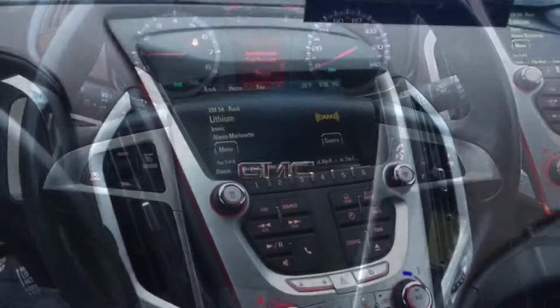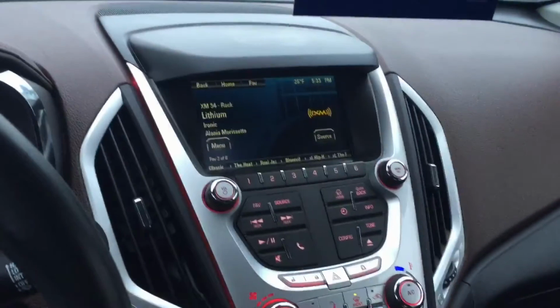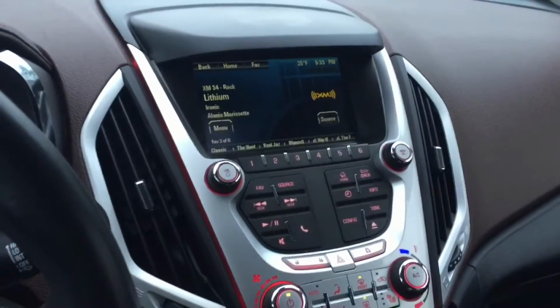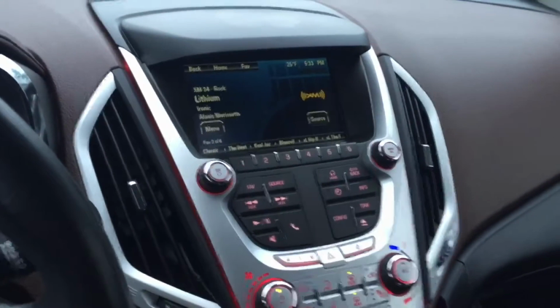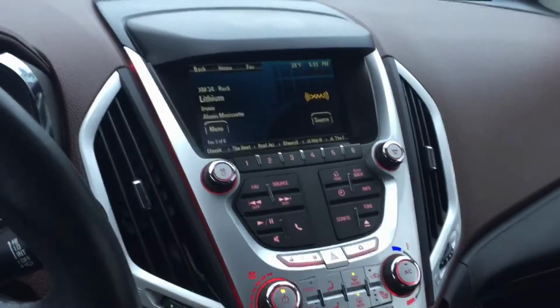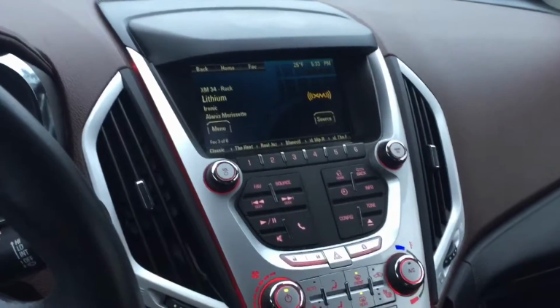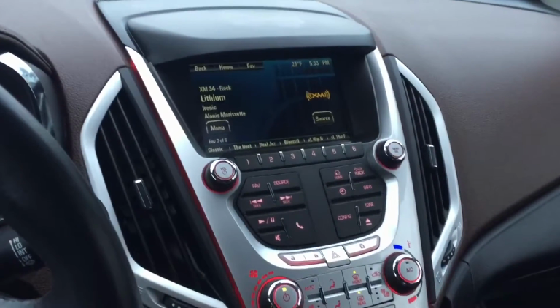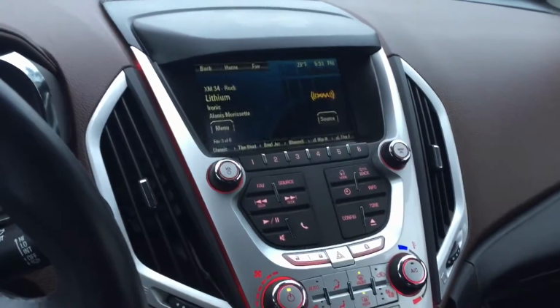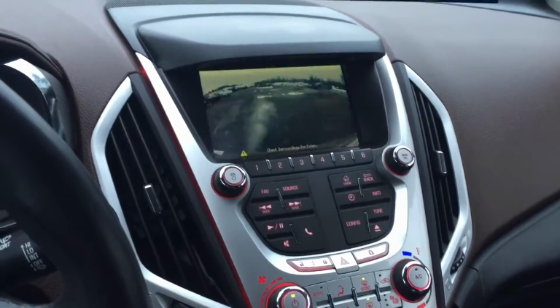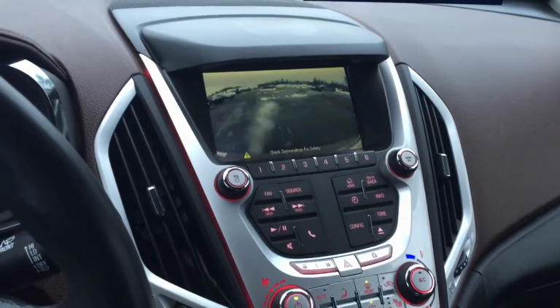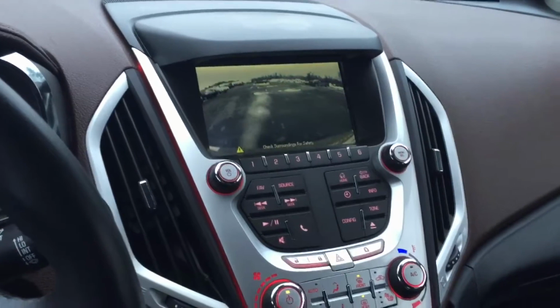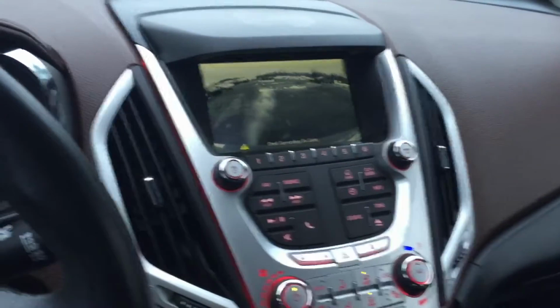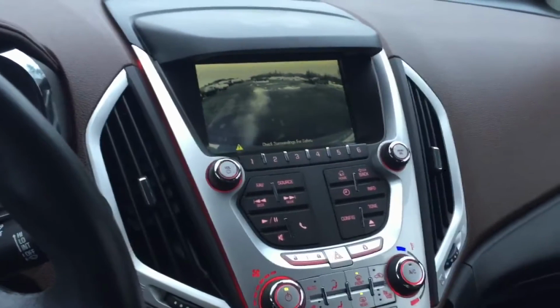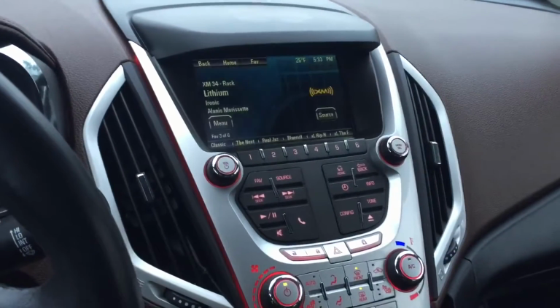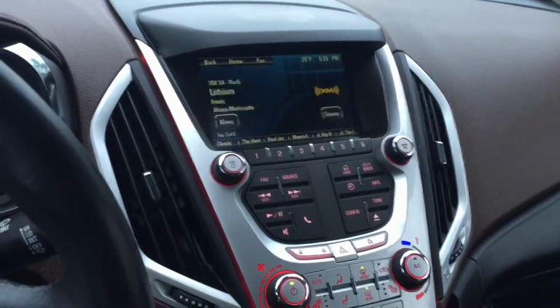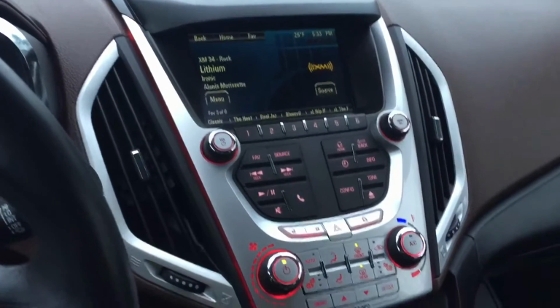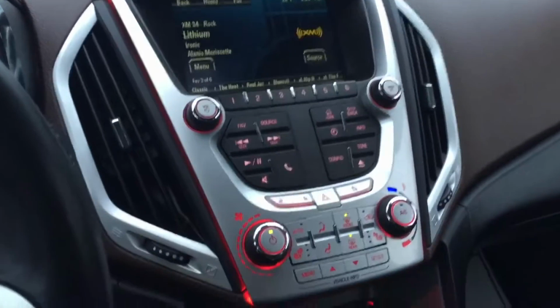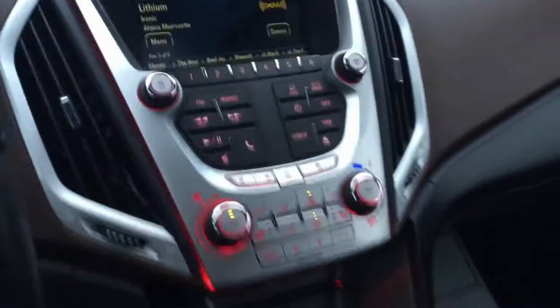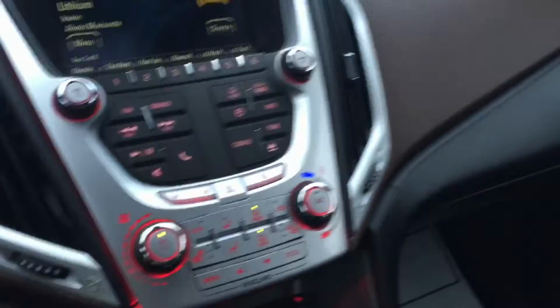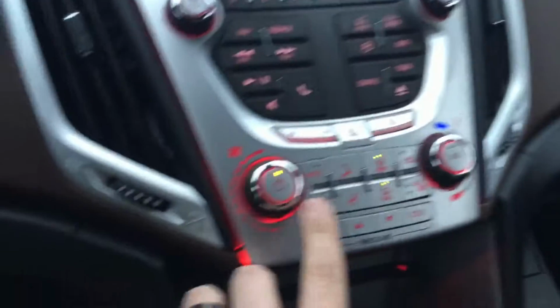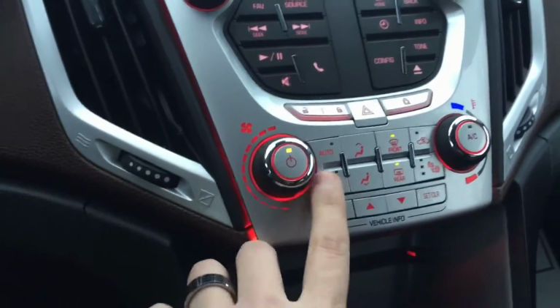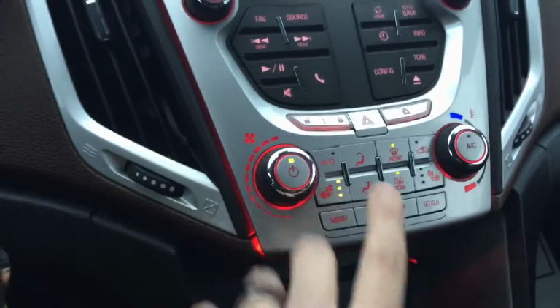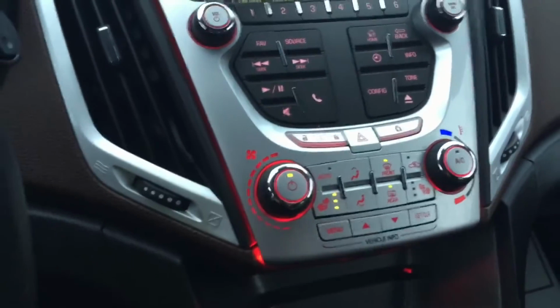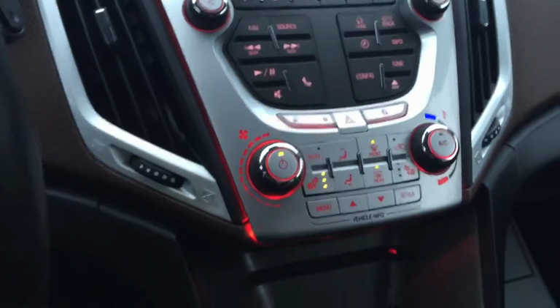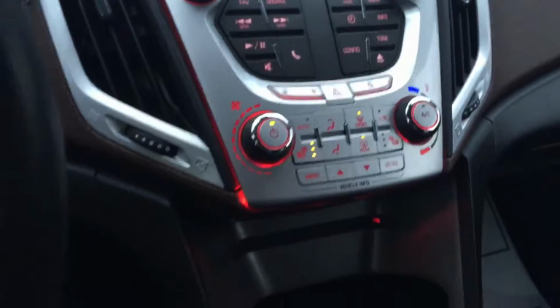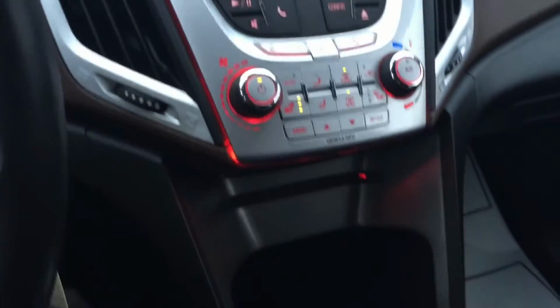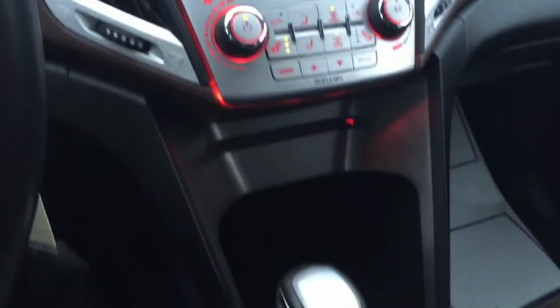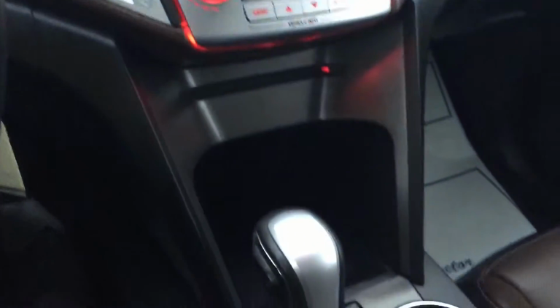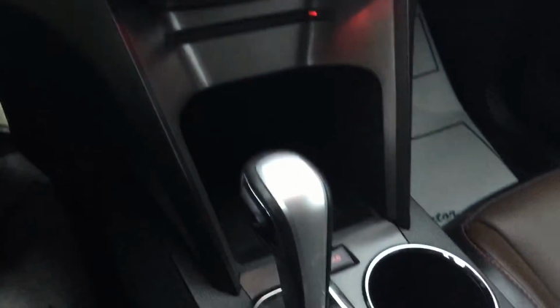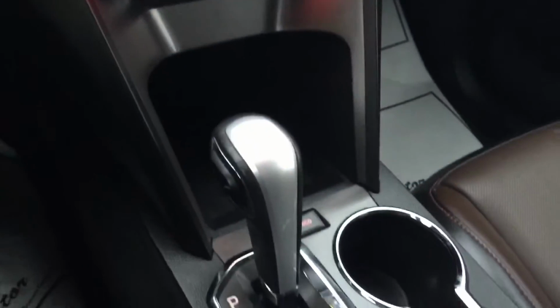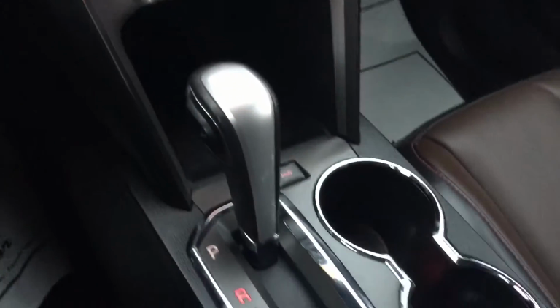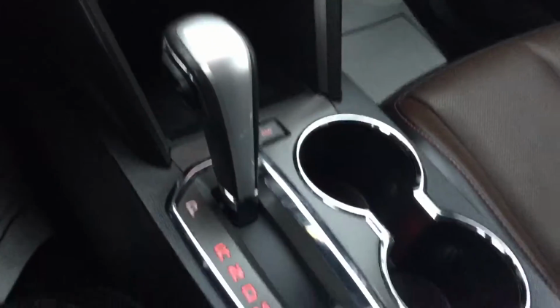In the center, we'll have our touchscreen radio, which also doubles as your backup camera display. Radio controls, climate controls underneath, as well as the great heated seat functions, and then your gear shifter and your cup holders as well.